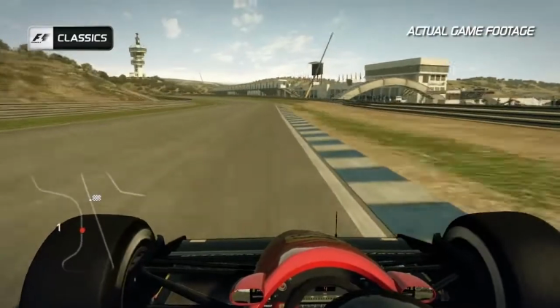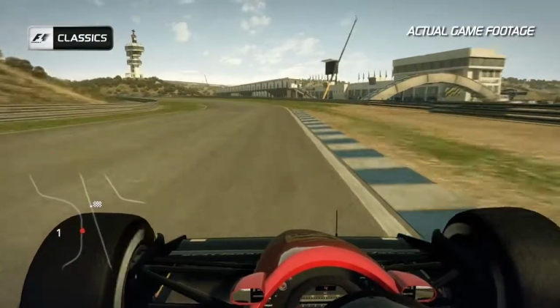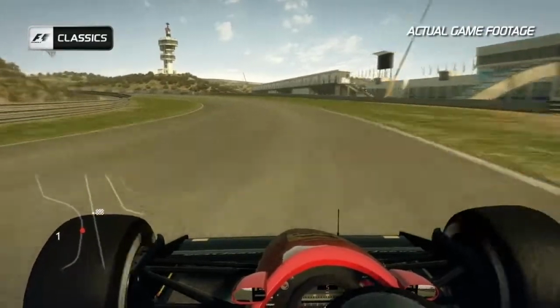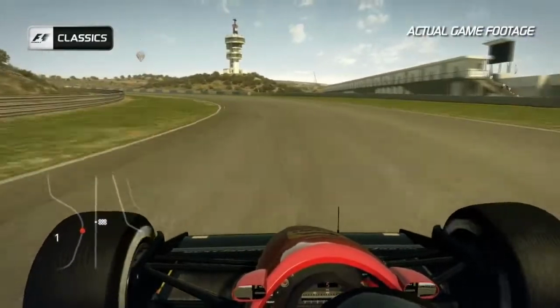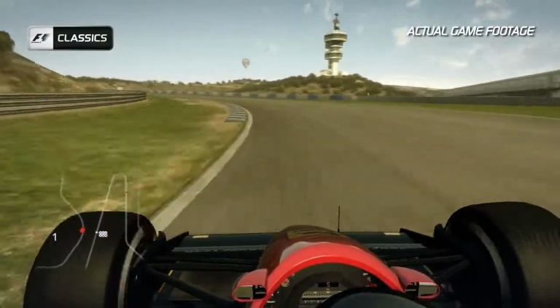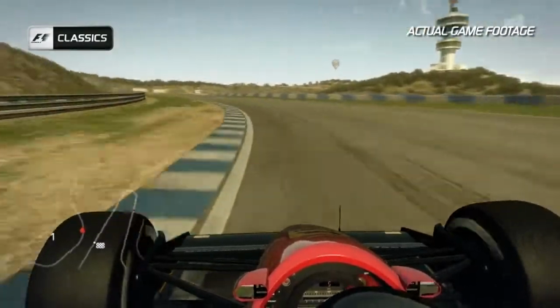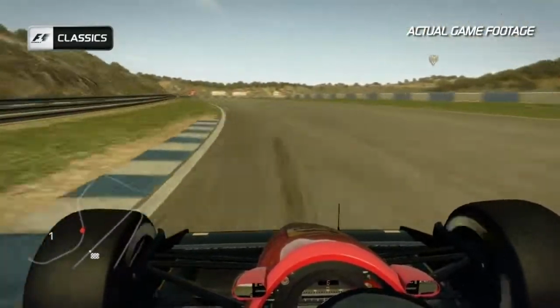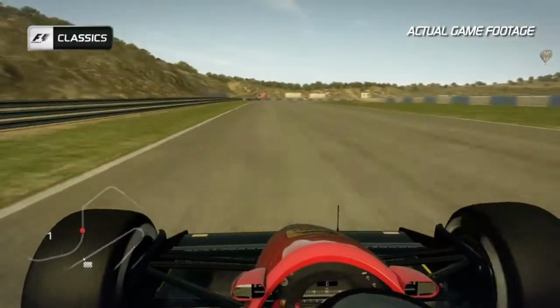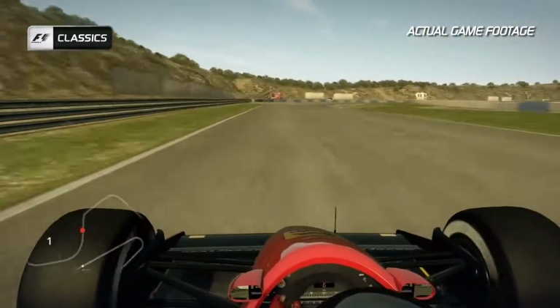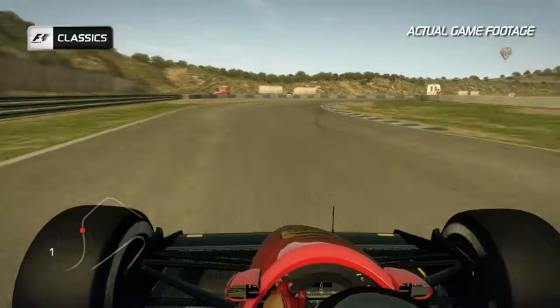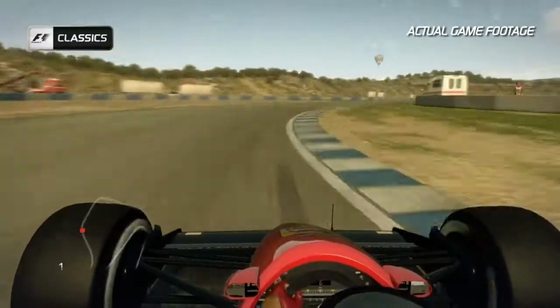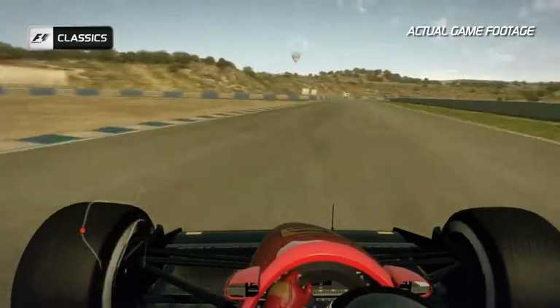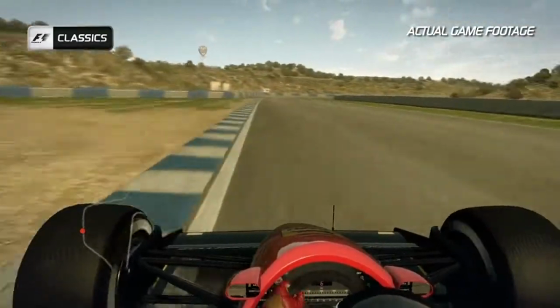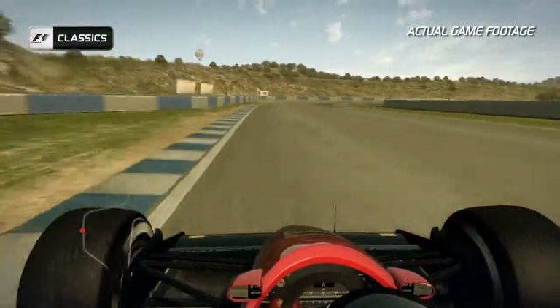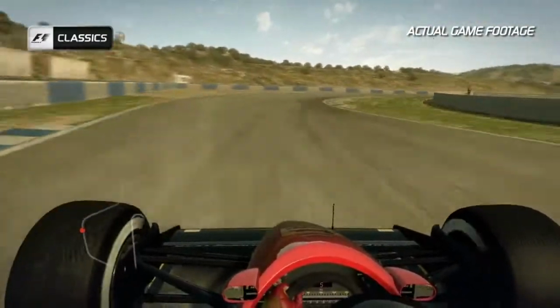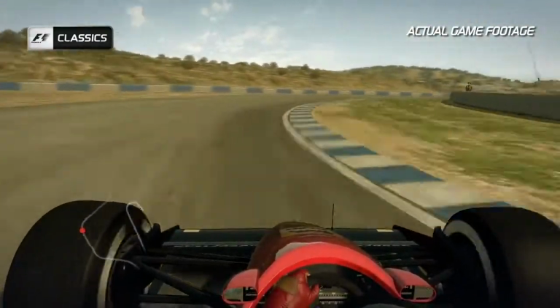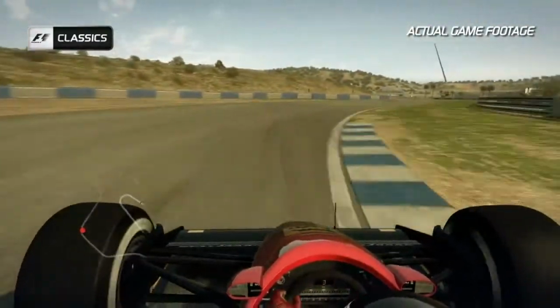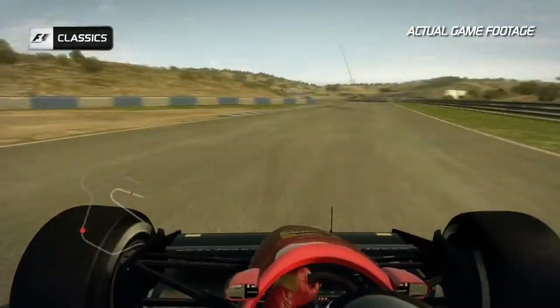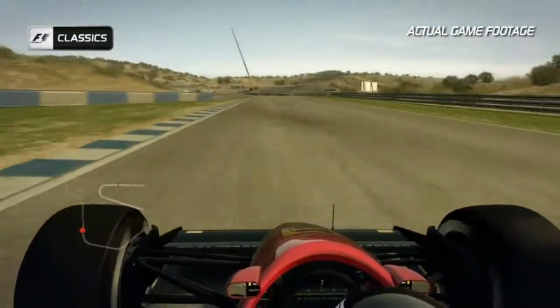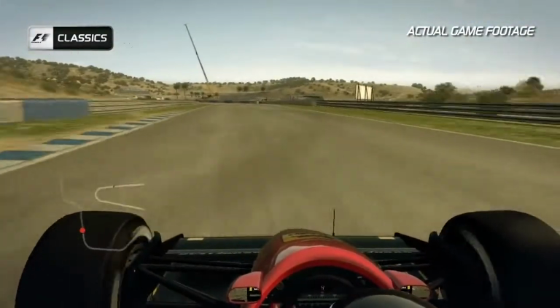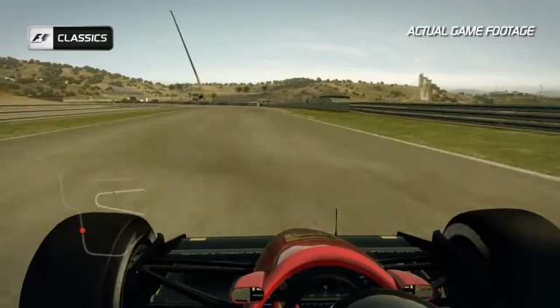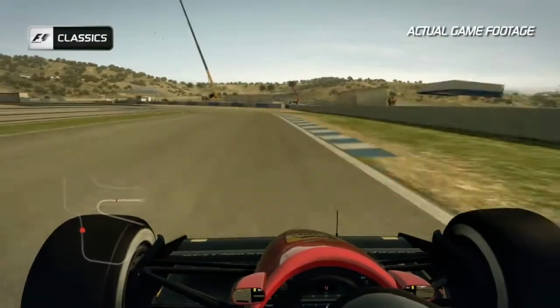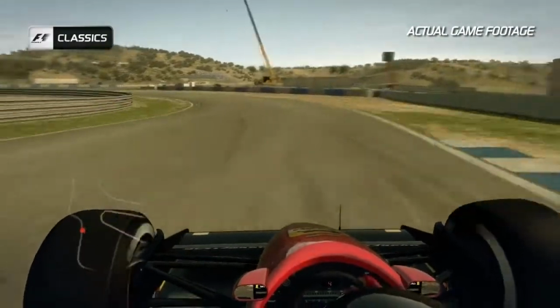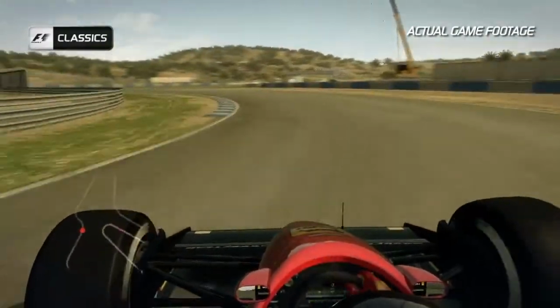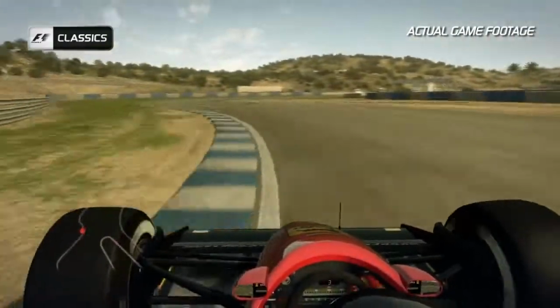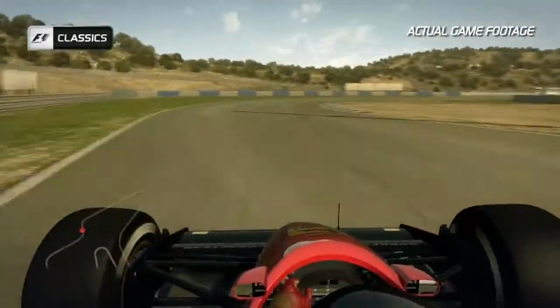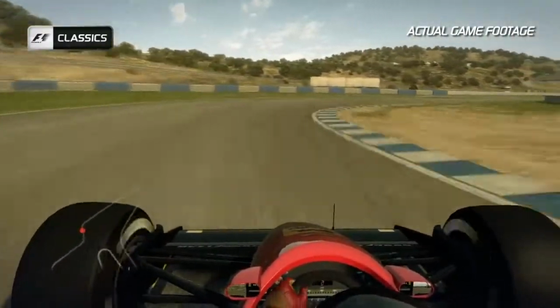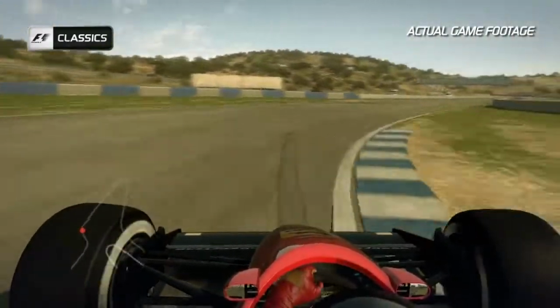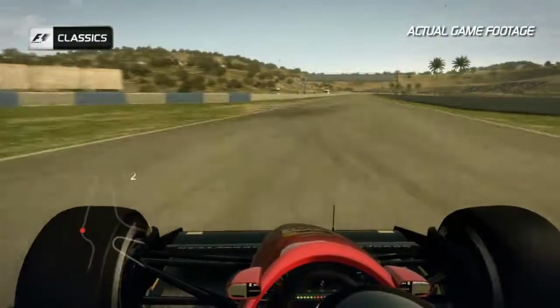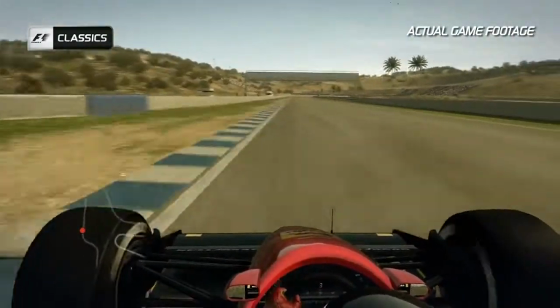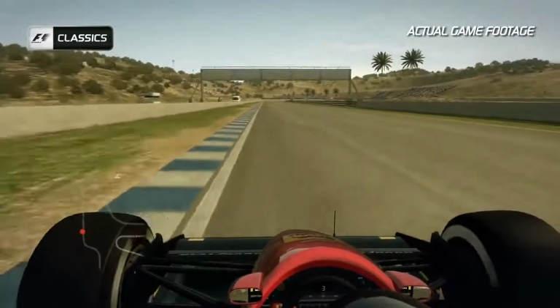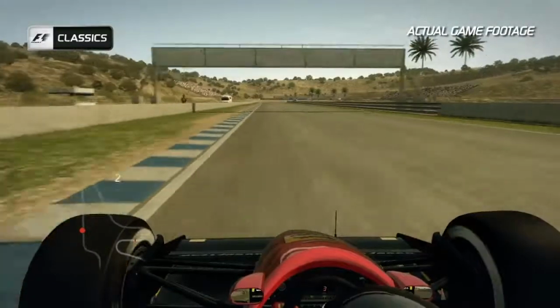The track winds its way round turn 4, hugging the inside before flat out round the right-hand curve of turn 5 and again into turn 6 — another fast right-hander. Feed the car to the right-hand side before the S's, the left and the right, which brings you on to the back straight down towards turn 9.